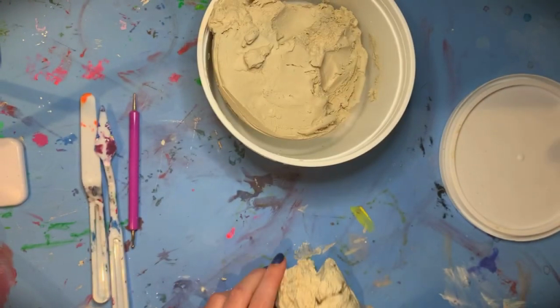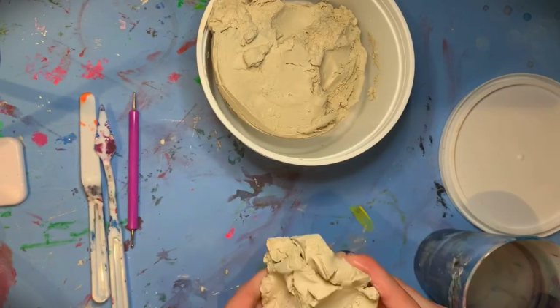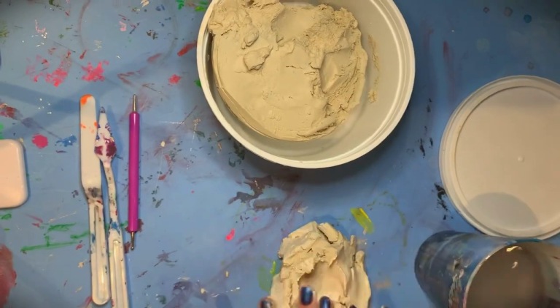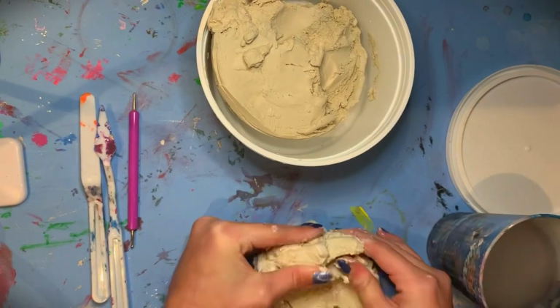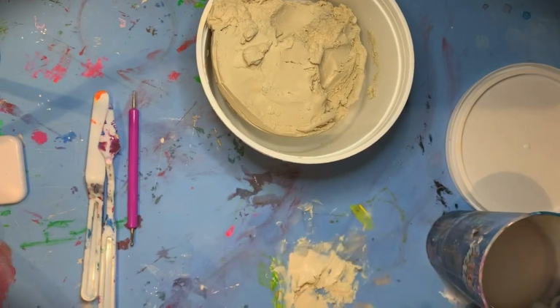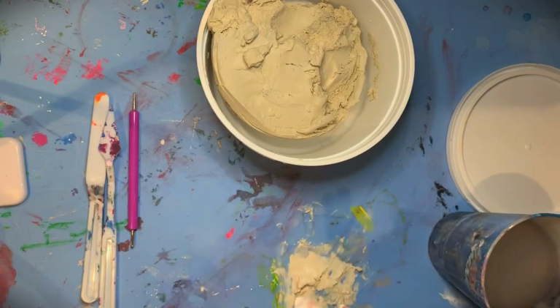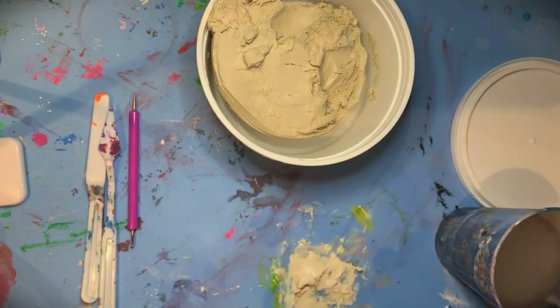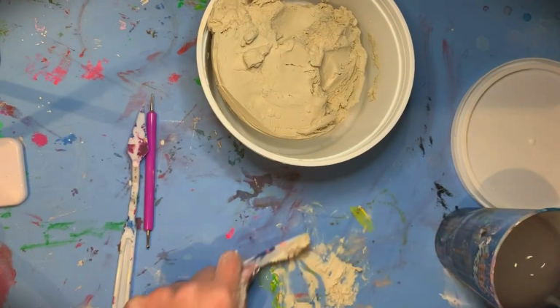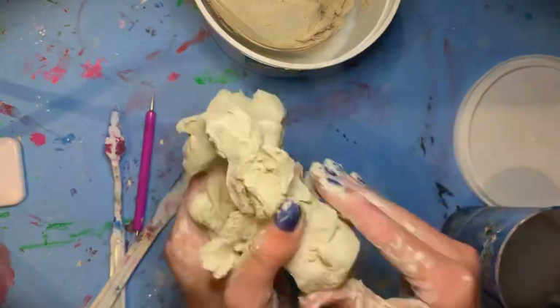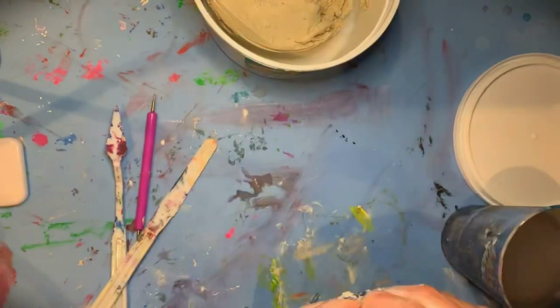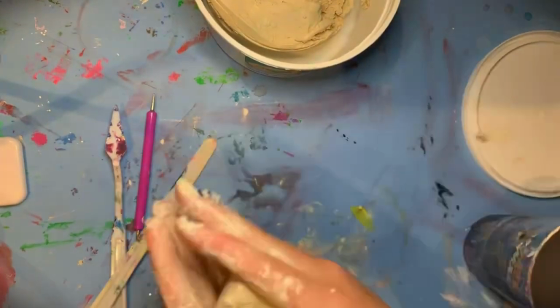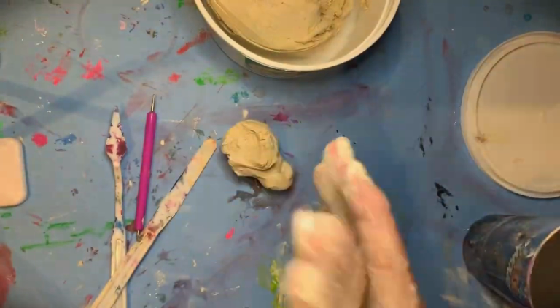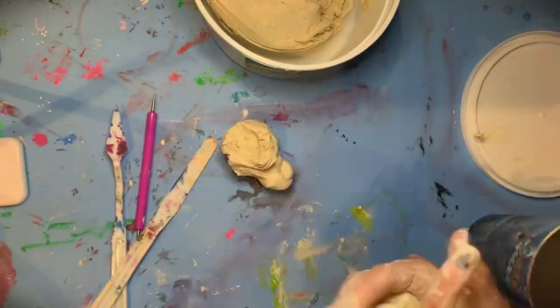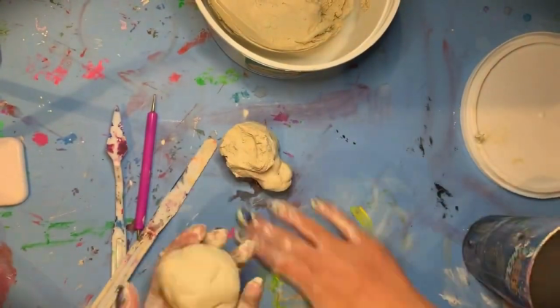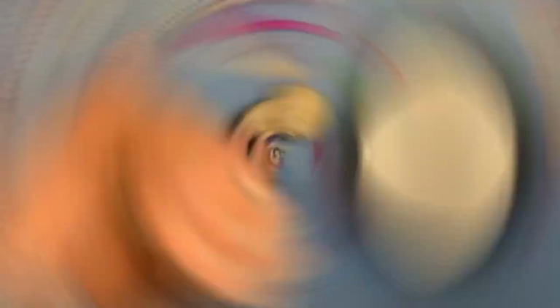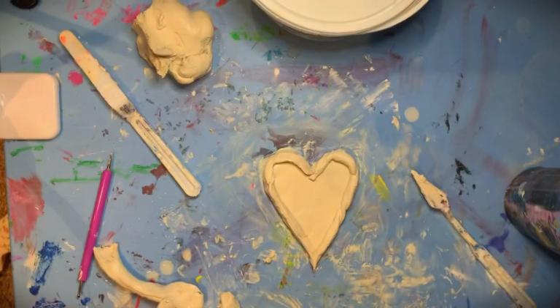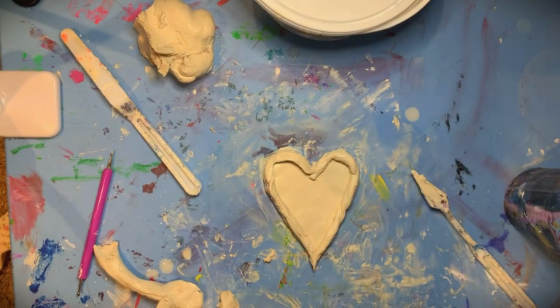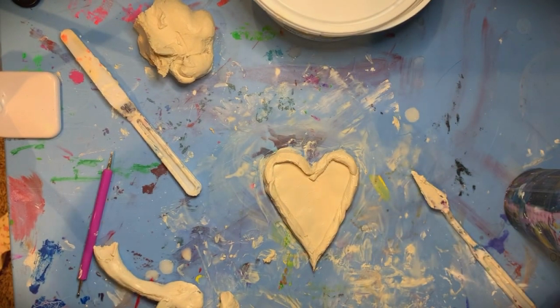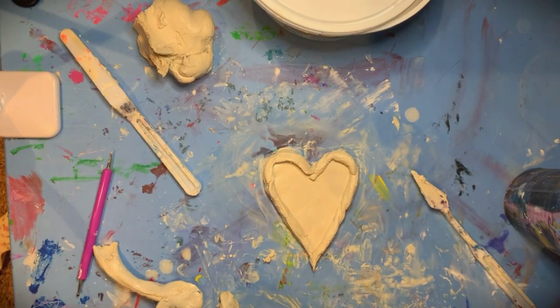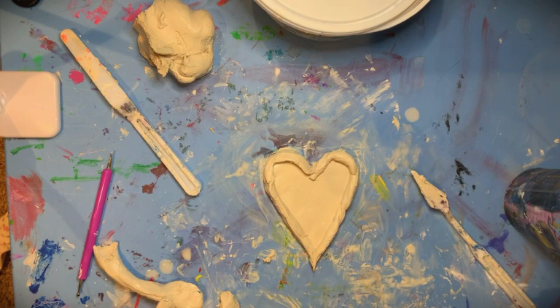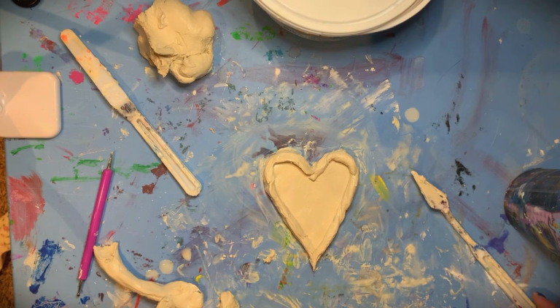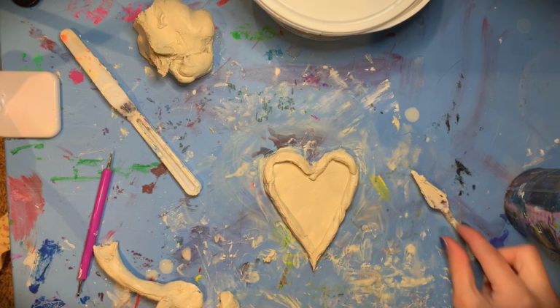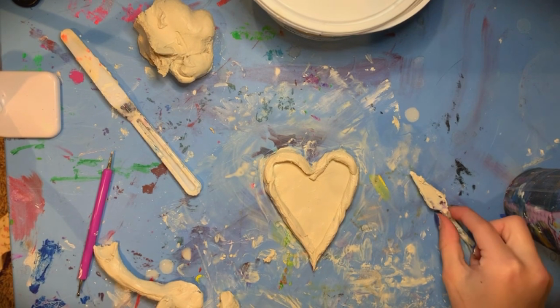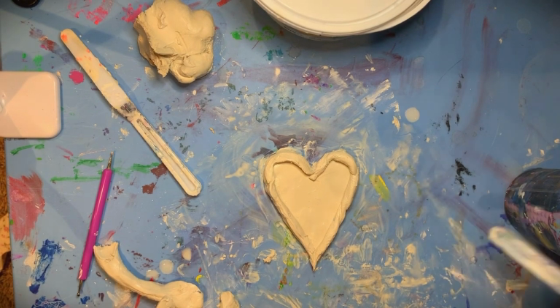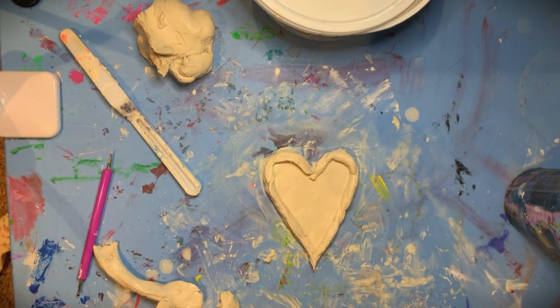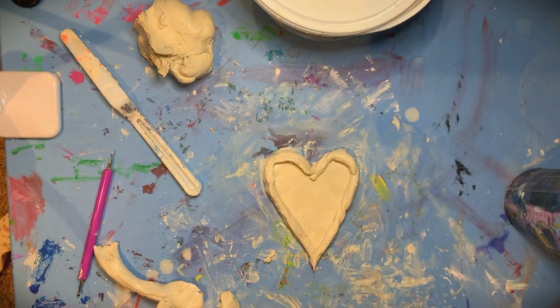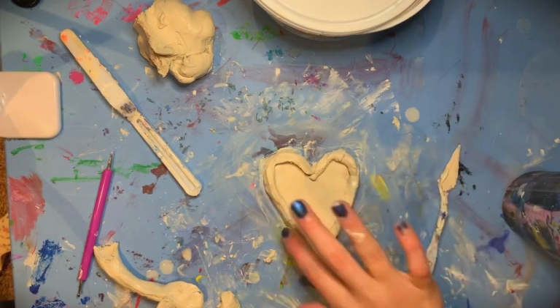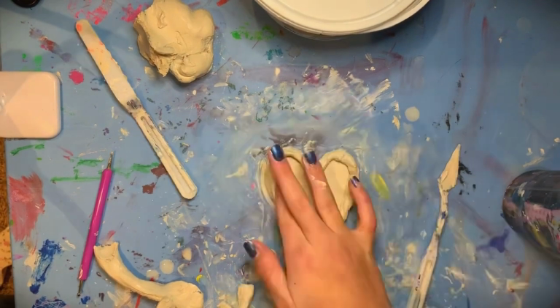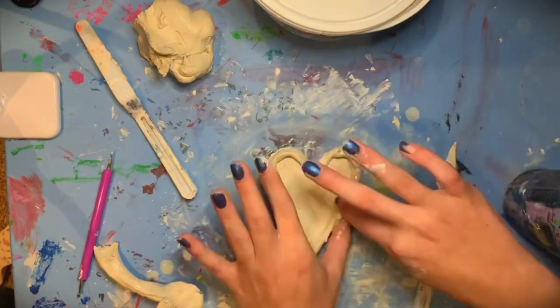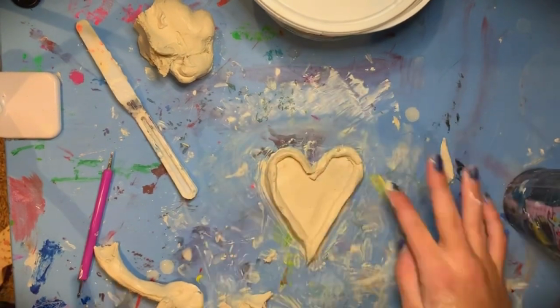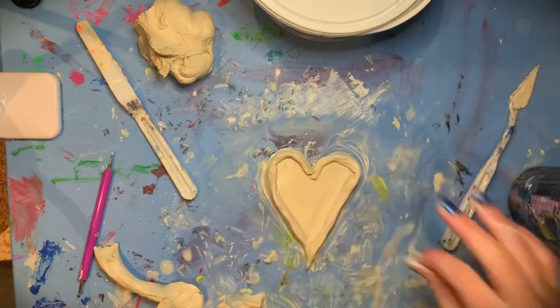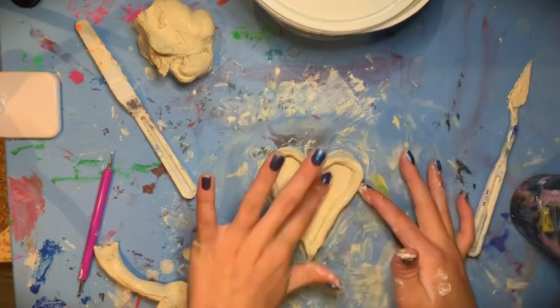This clay was really, really hard to mold, so I had to add a lot of water before I got it to my desired texture. And this is the heart before the shaping — I just added the little trim around it, so I'm gonna fix this up.